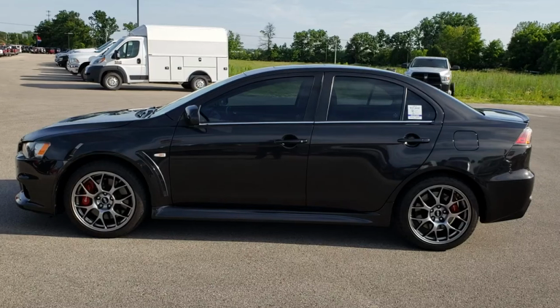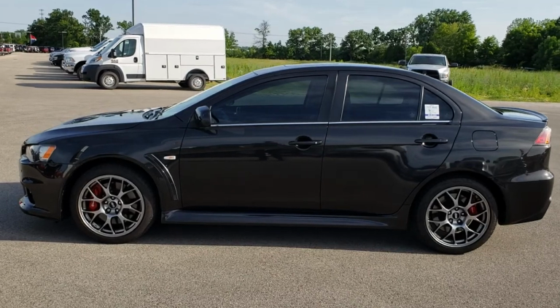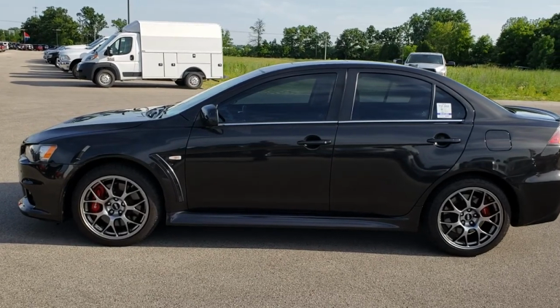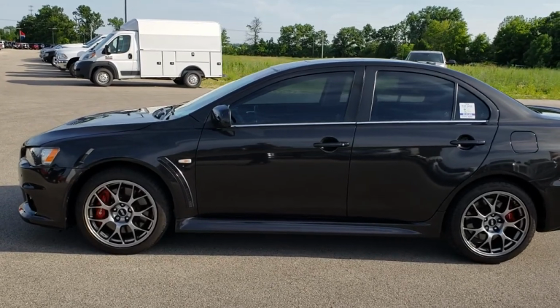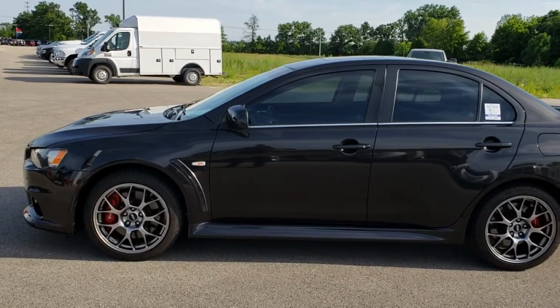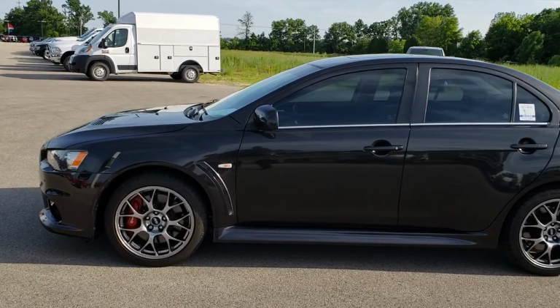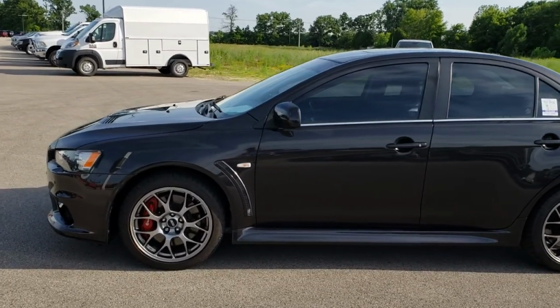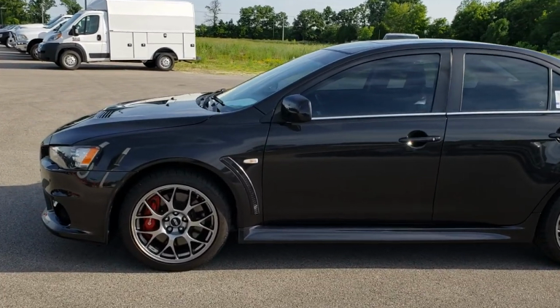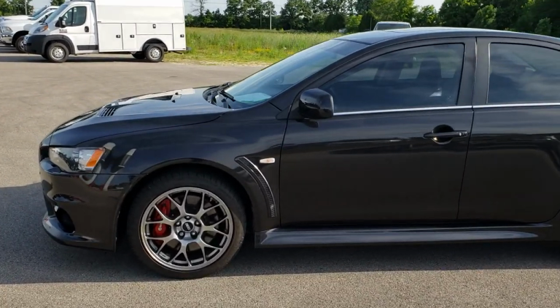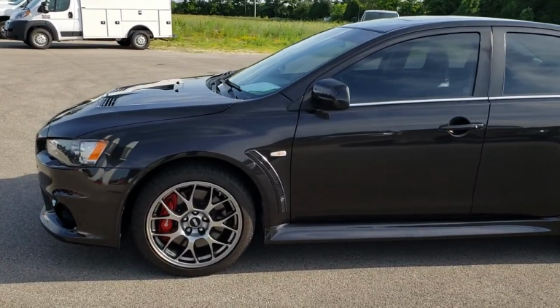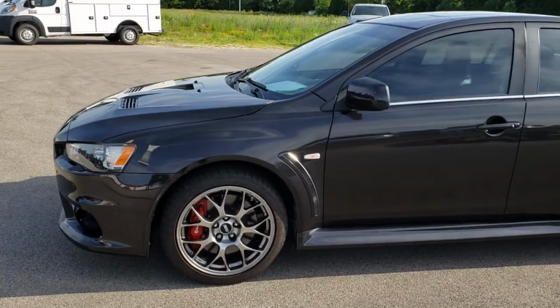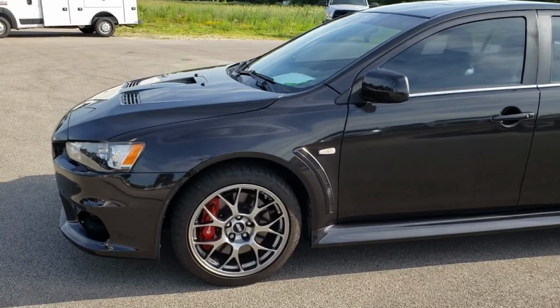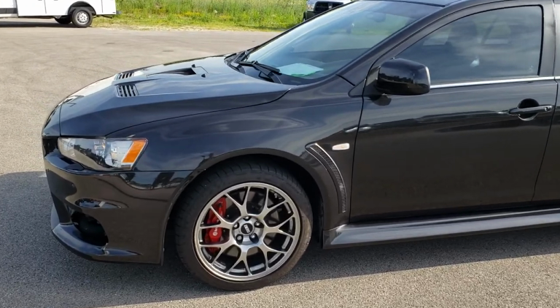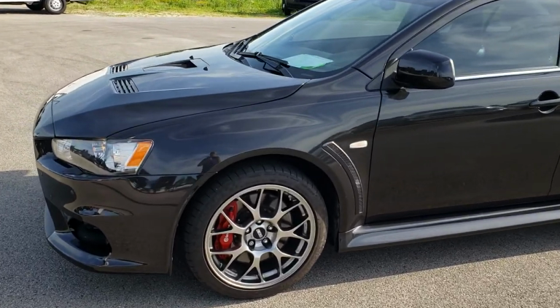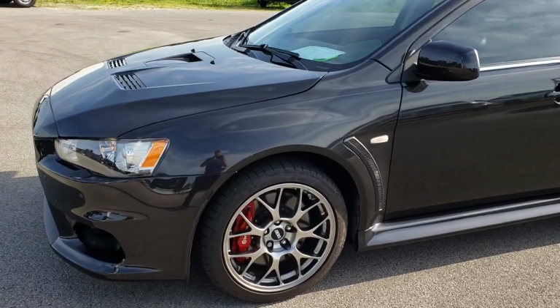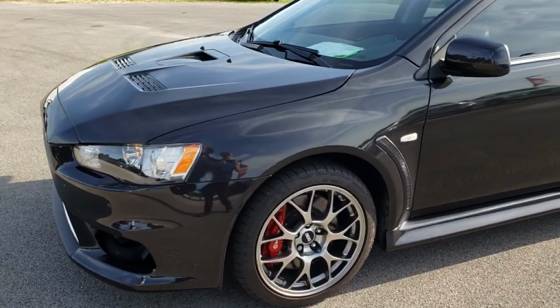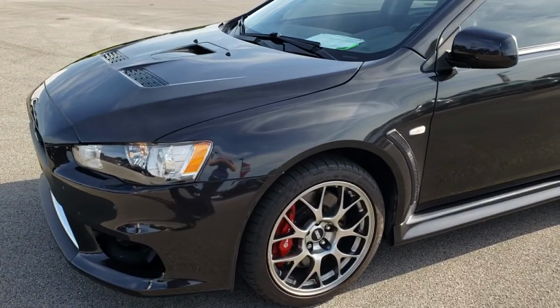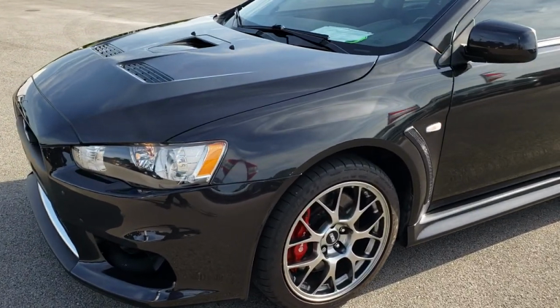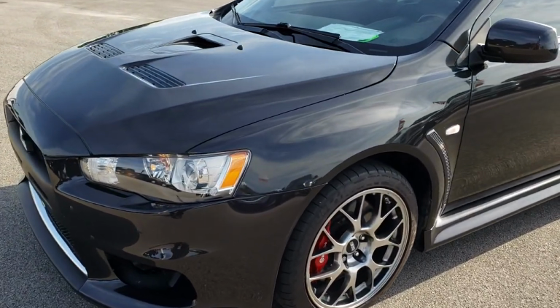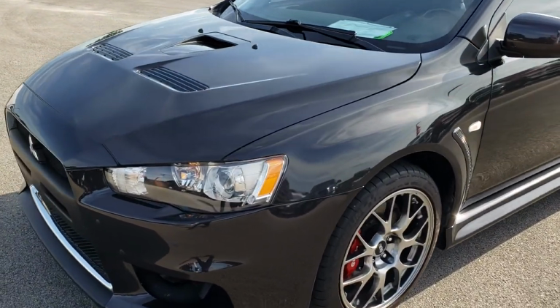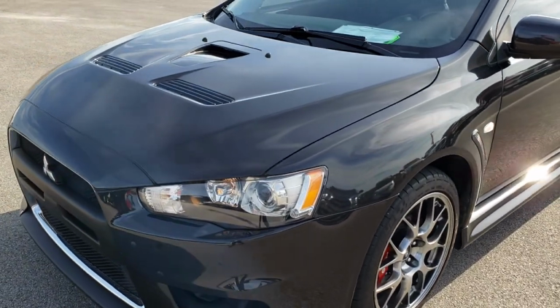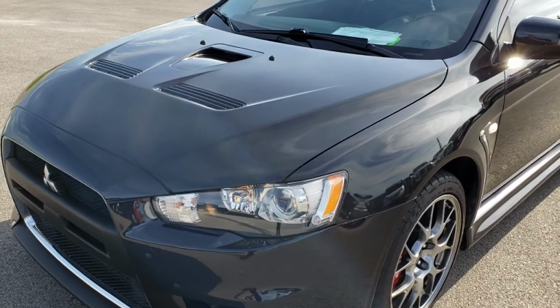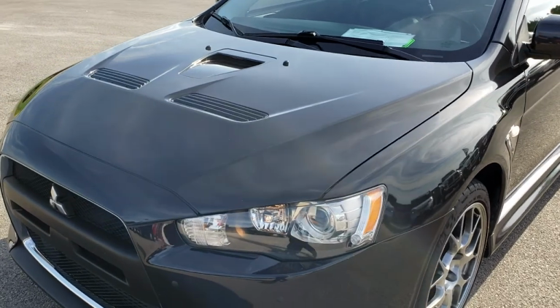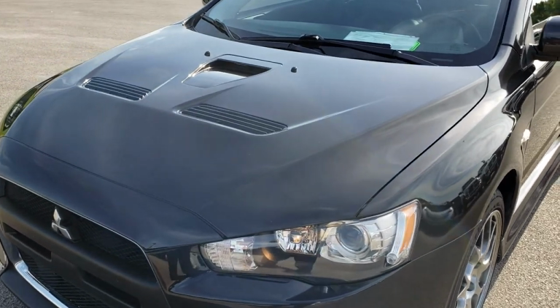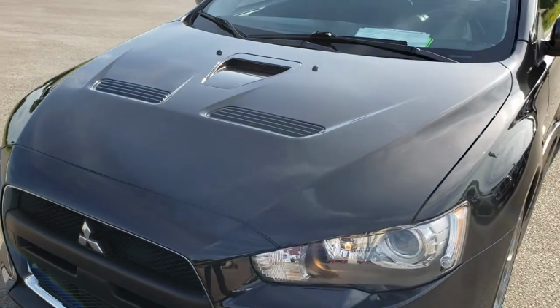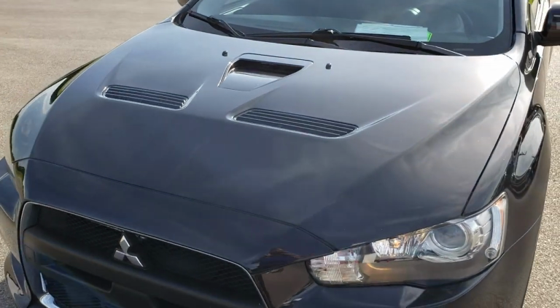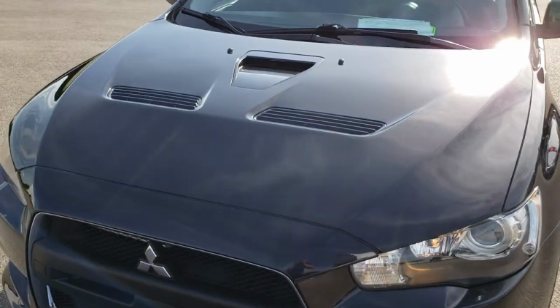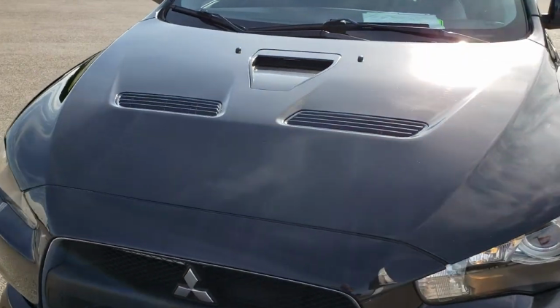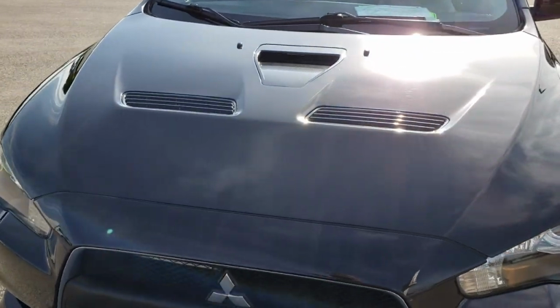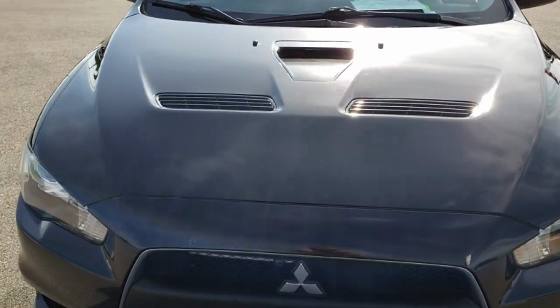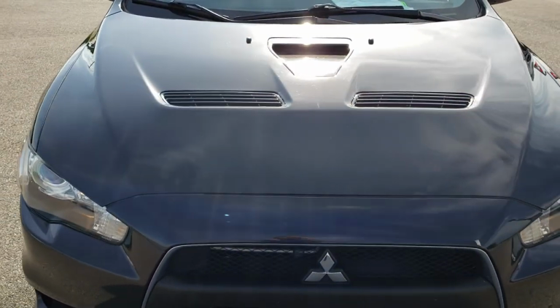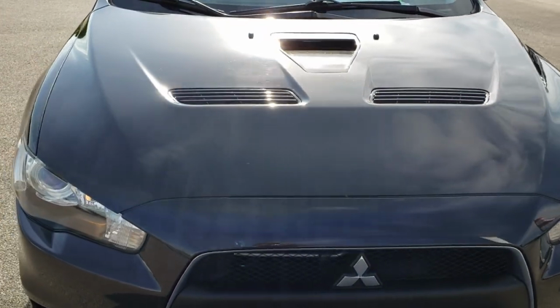This is stock number 9621. We are here at Summit Automotive in Fond du Lac, Wisconsin, your new and used sports car headquarters. Today we are checking out this super clean 2013 Mitsubishi Evo.